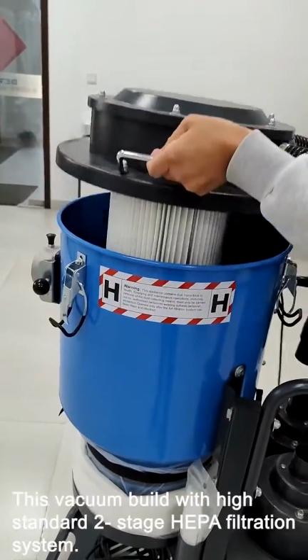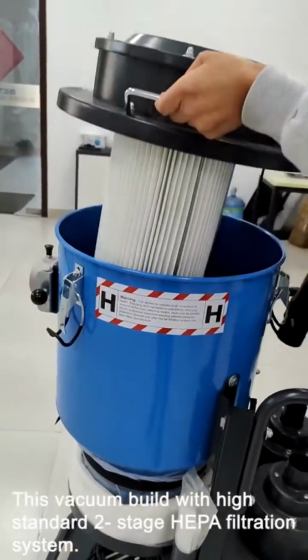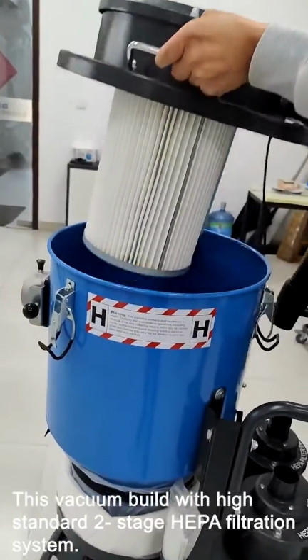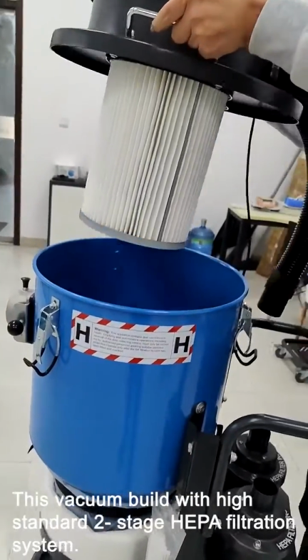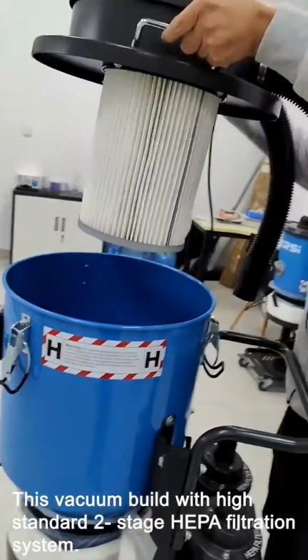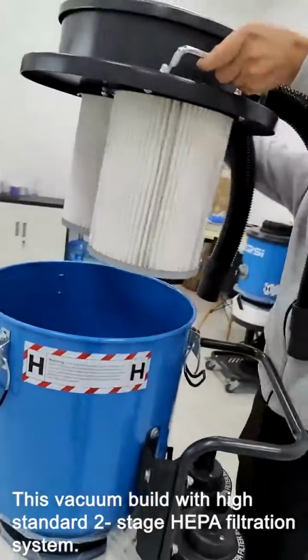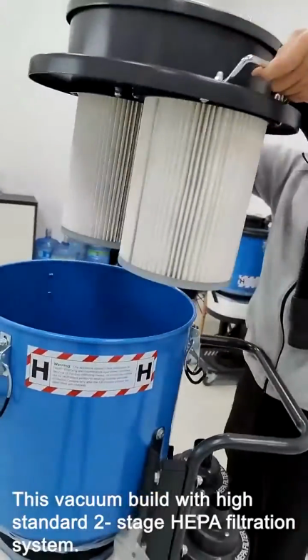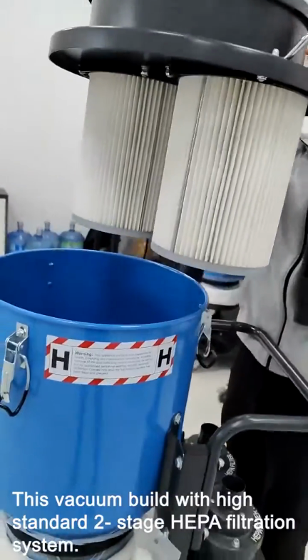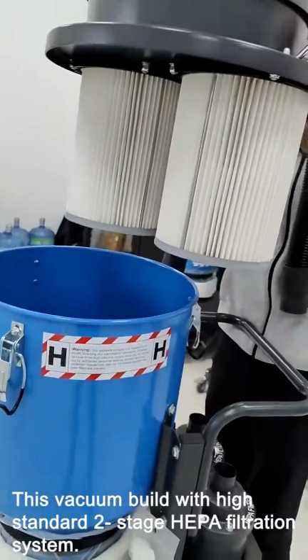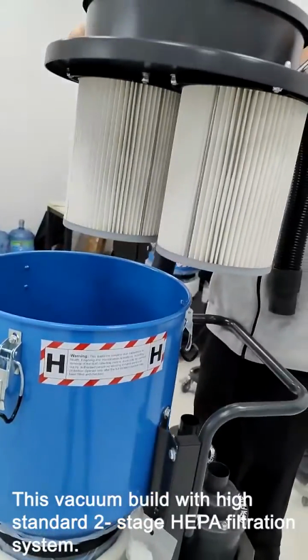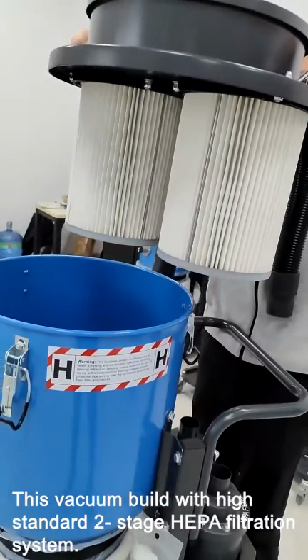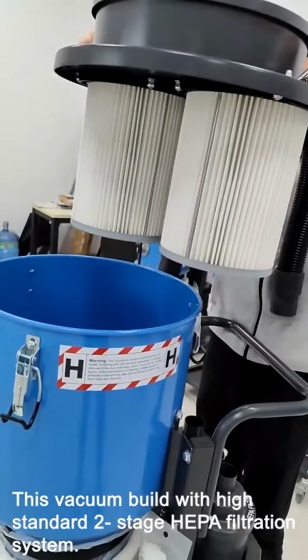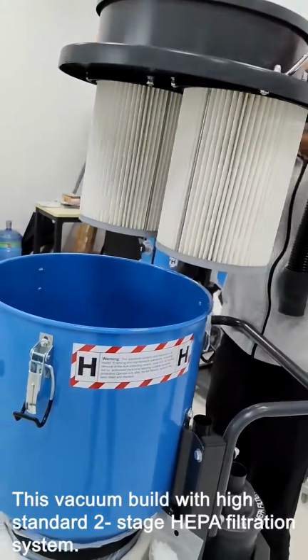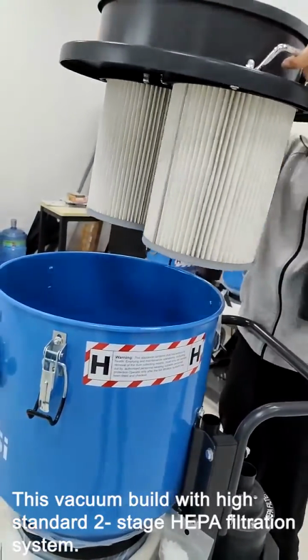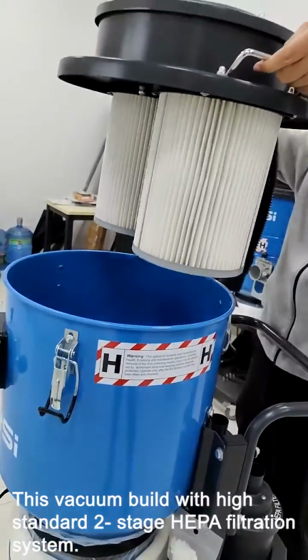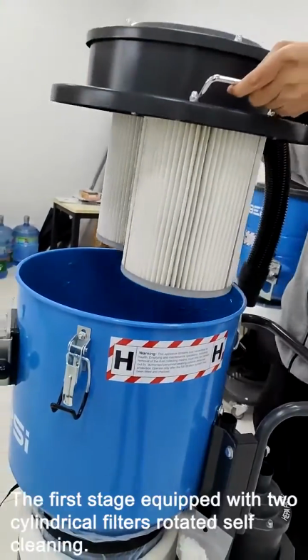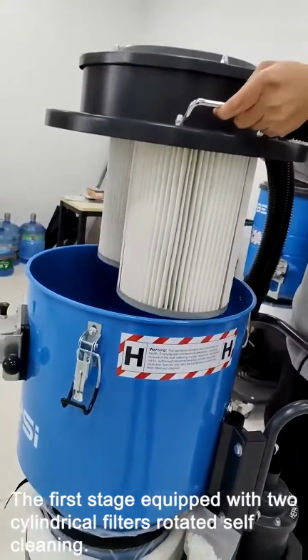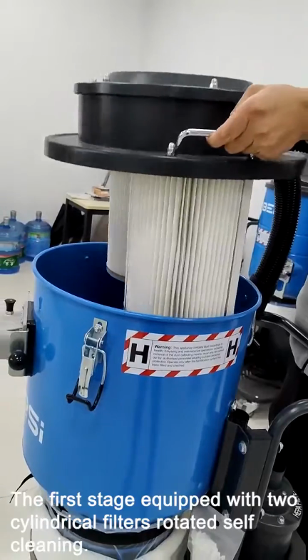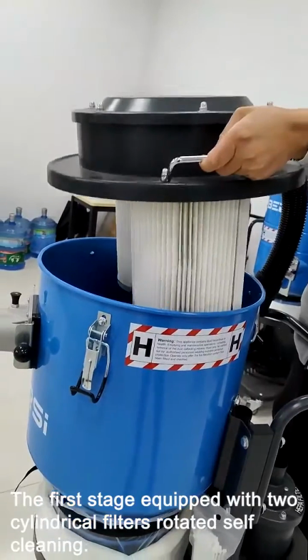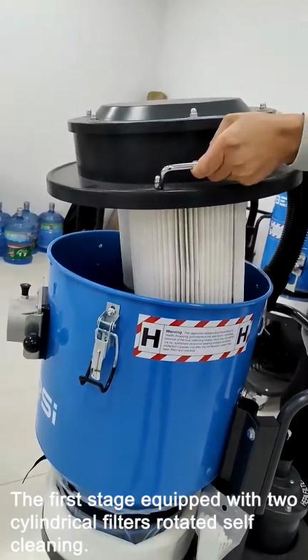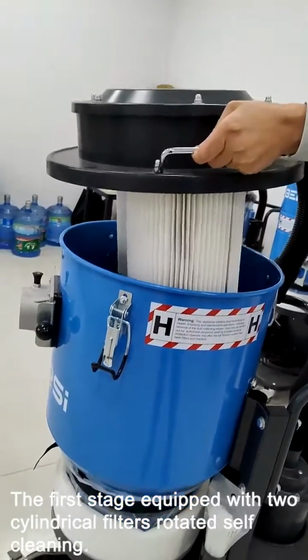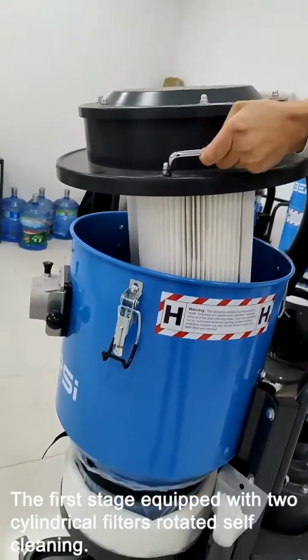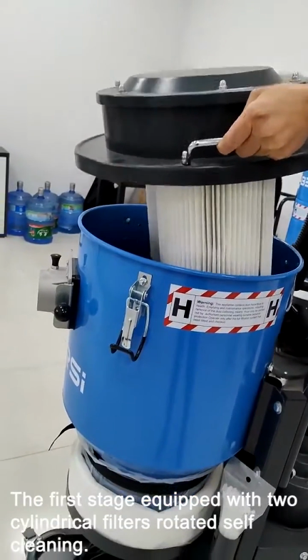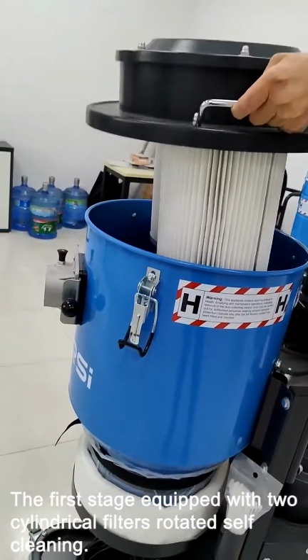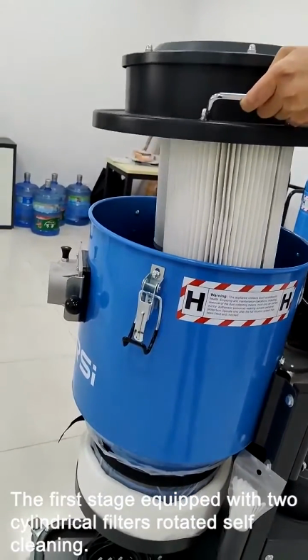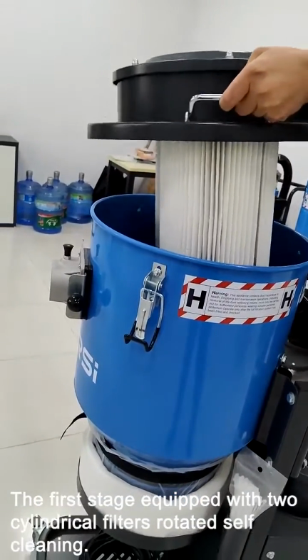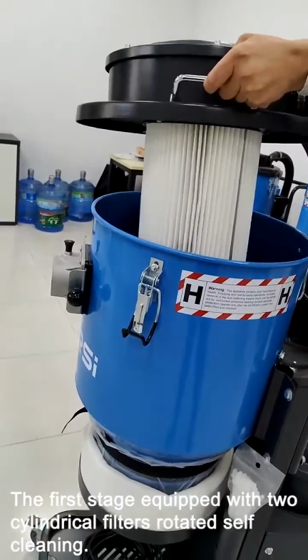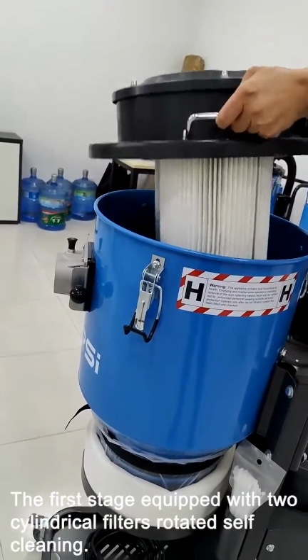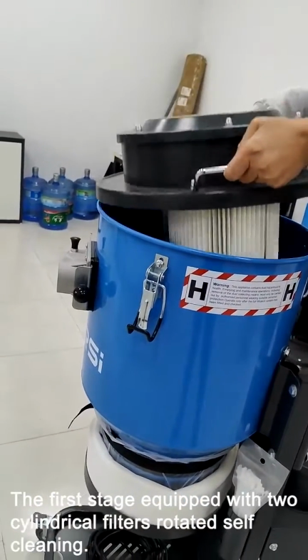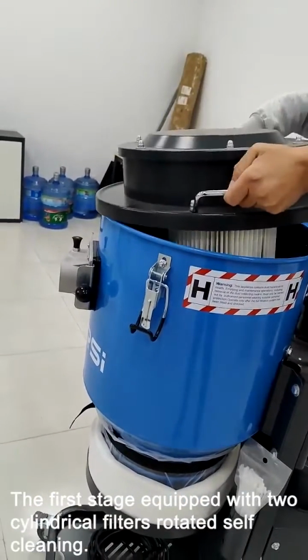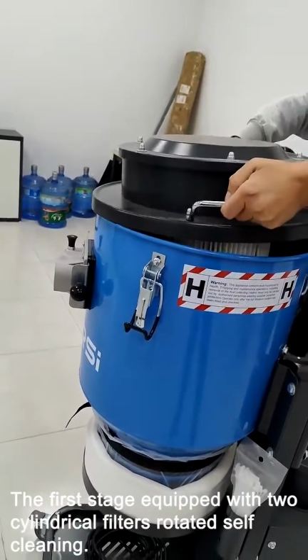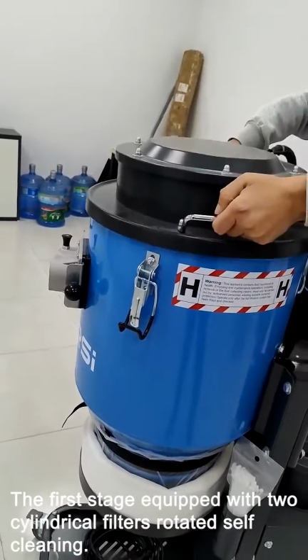This vacuum is built with a high-standard 2-stage HEPA filtration system. The first stage is equipped with two cylindrical filters with rotated self-cleaning.